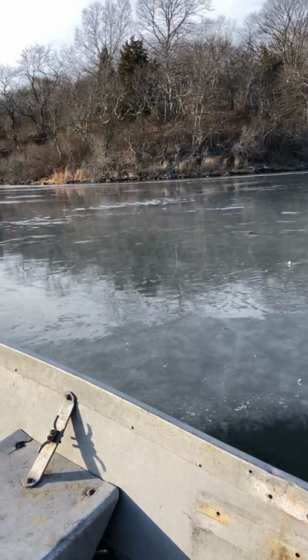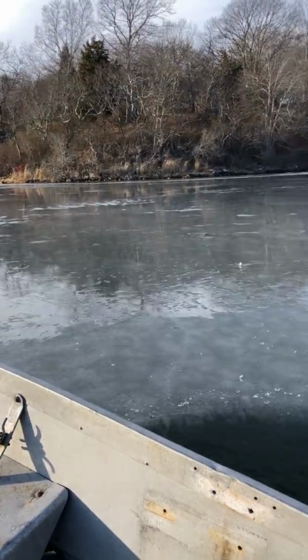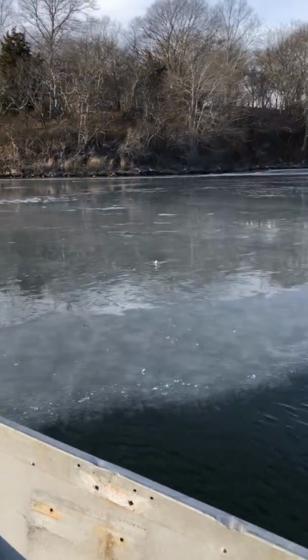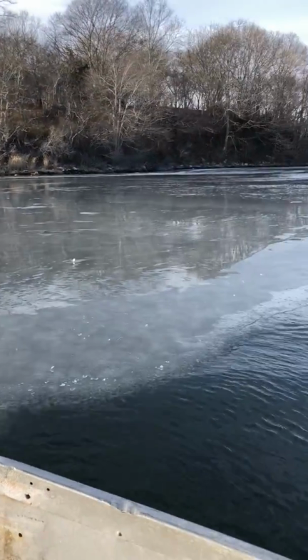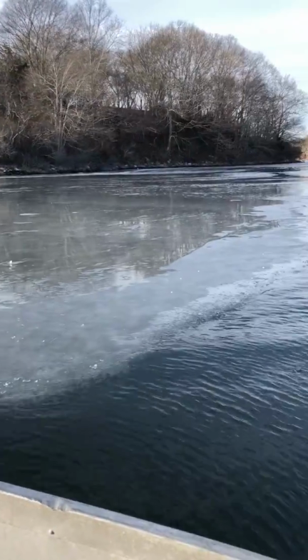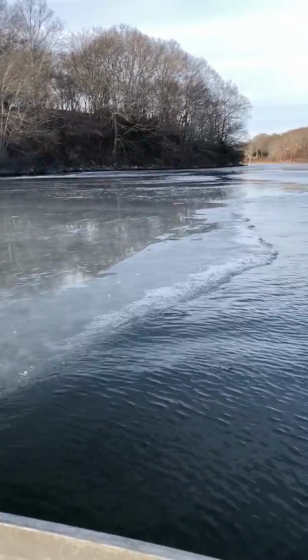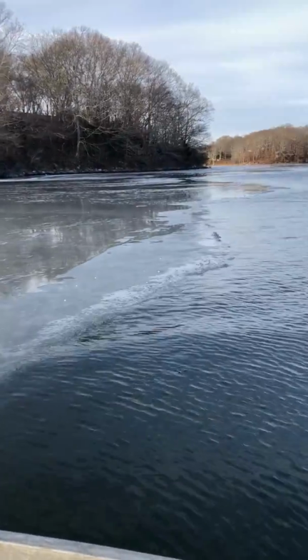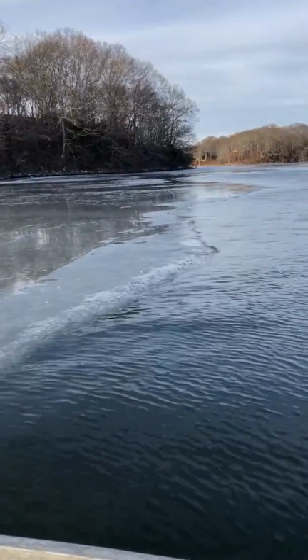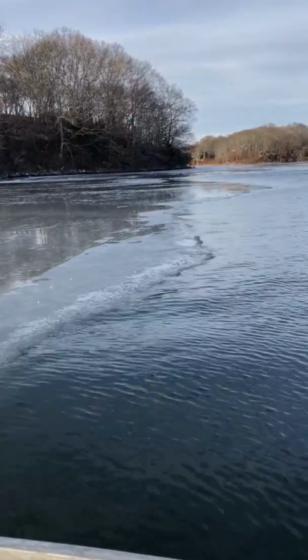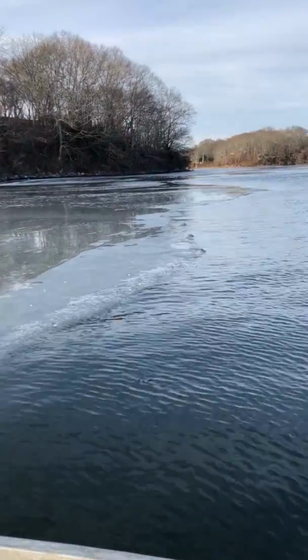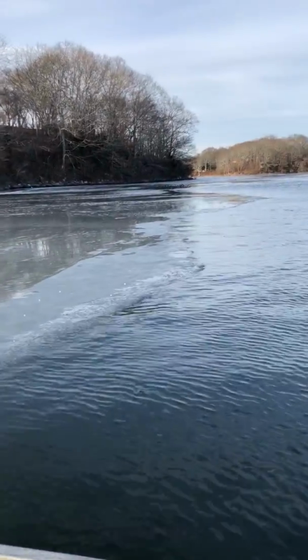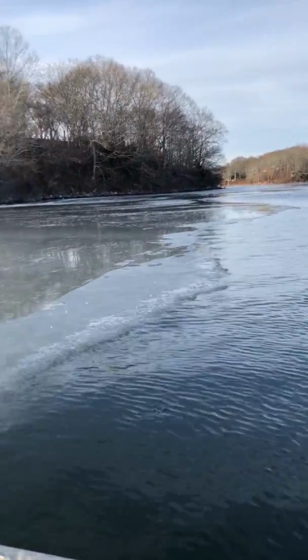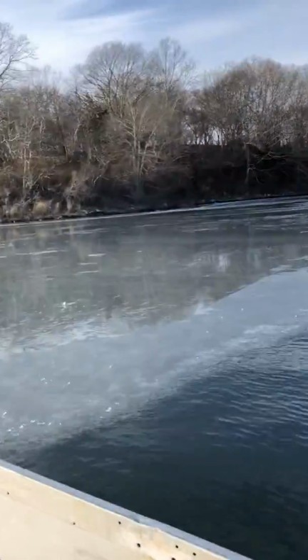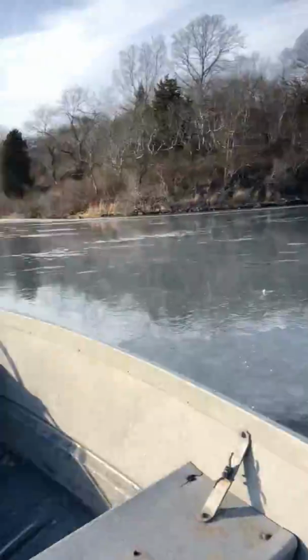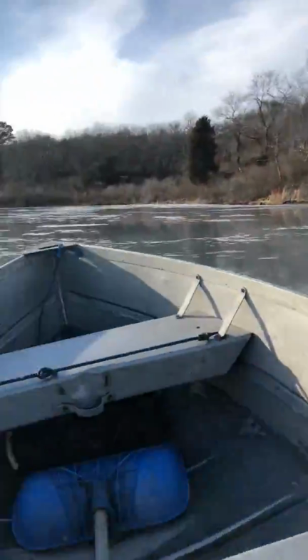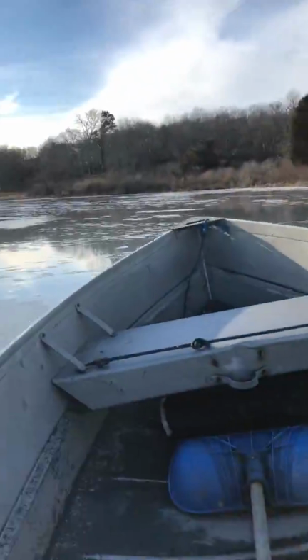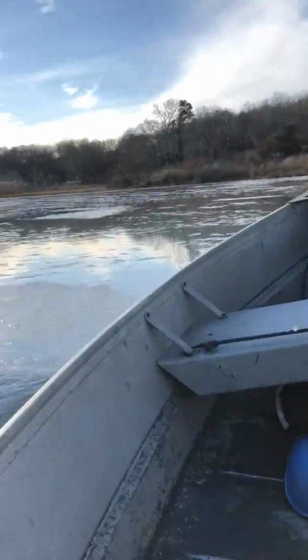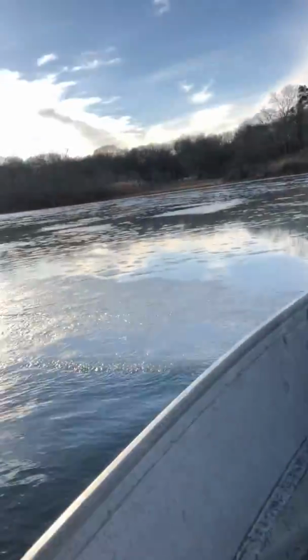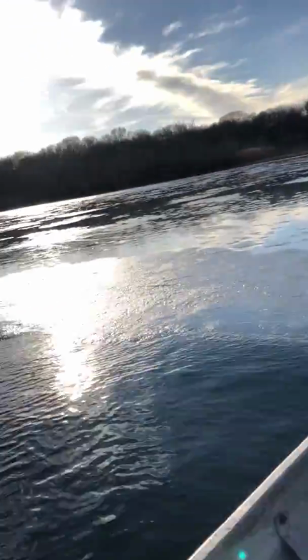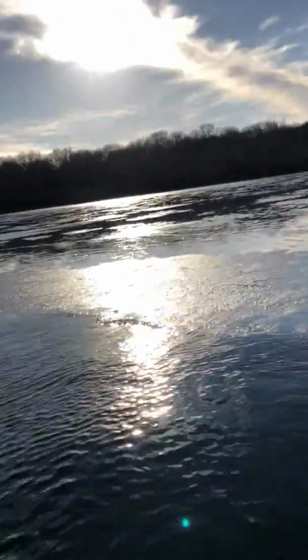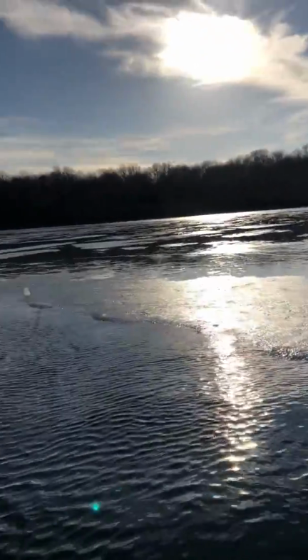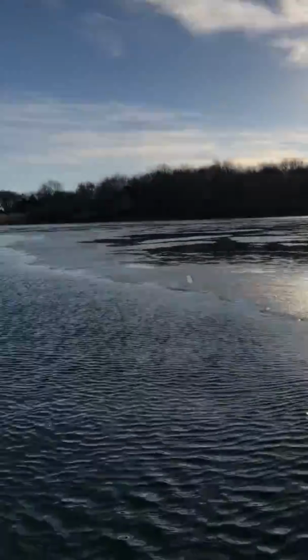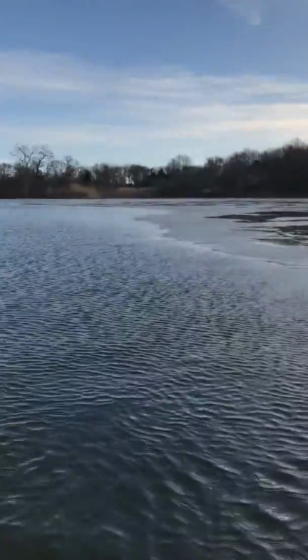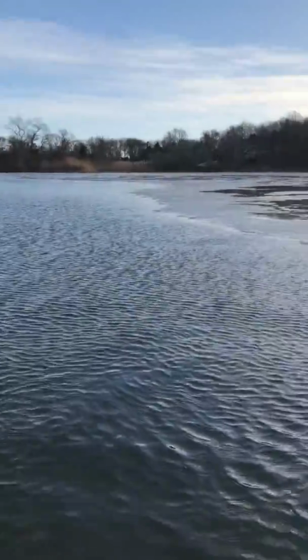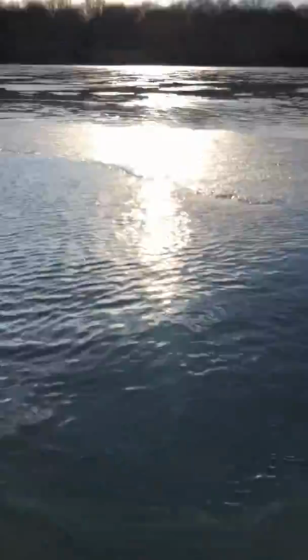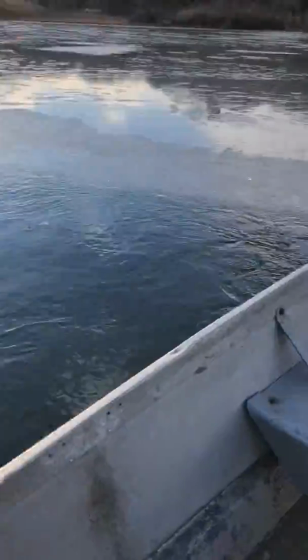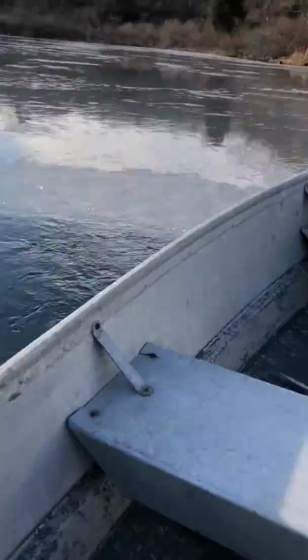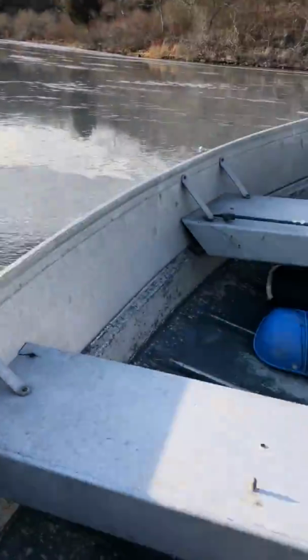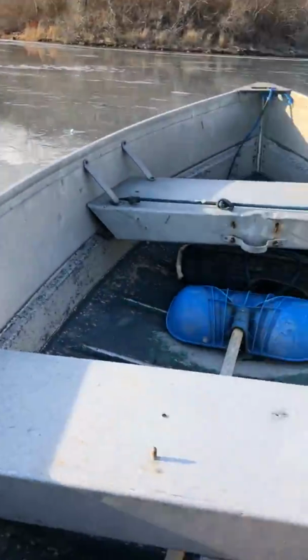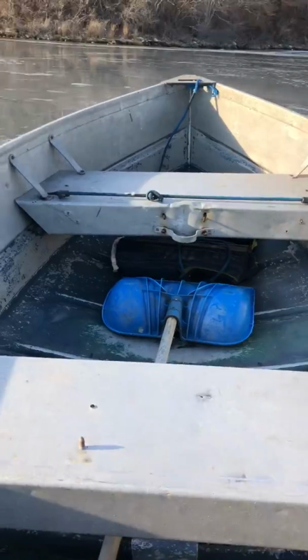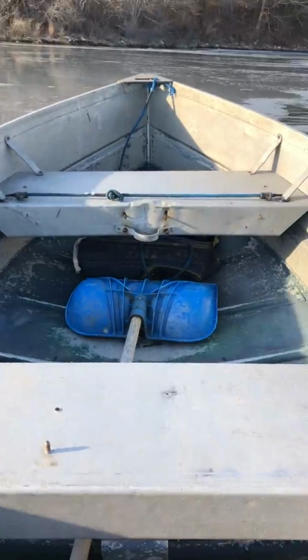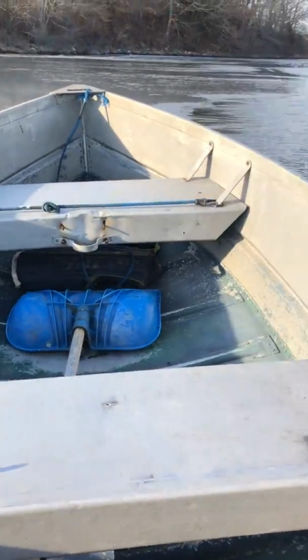Hey ladies and gentlemen, it is Saturday, January 20th, 2018, and we're puttering around Potter's Pond here in my little 10-foot aluminum boat.